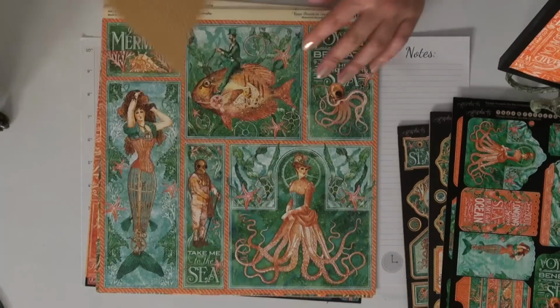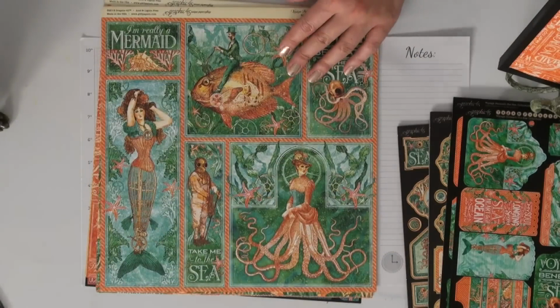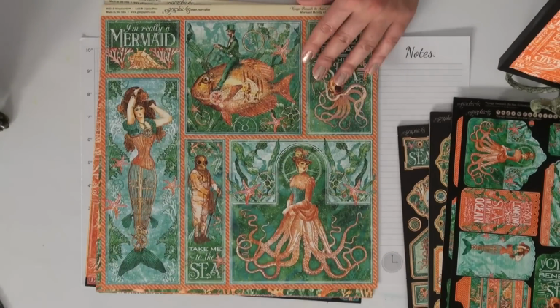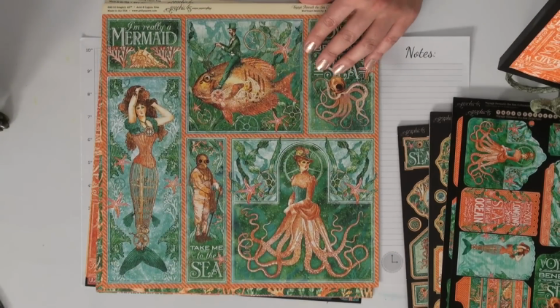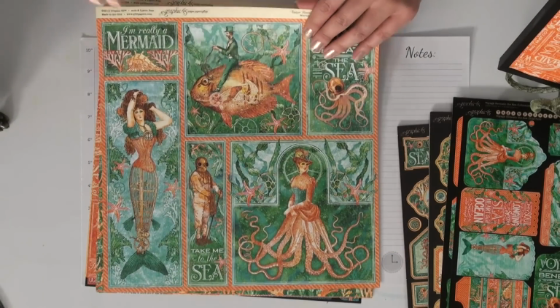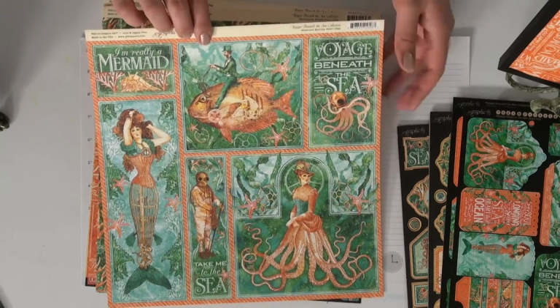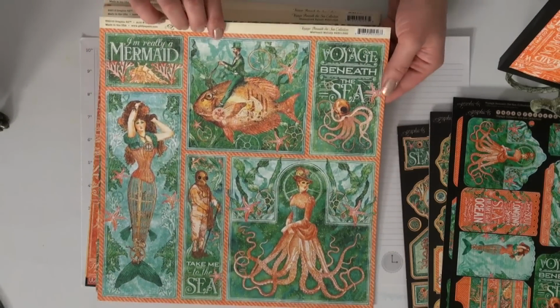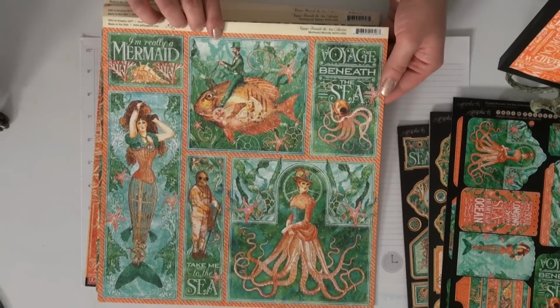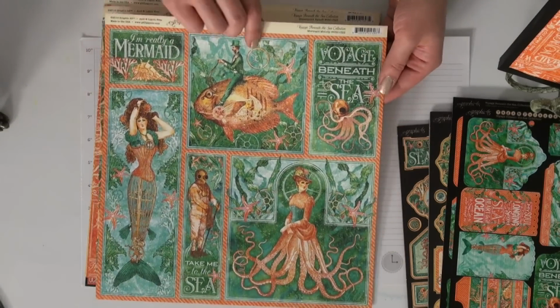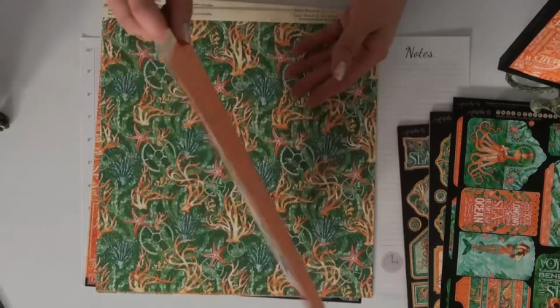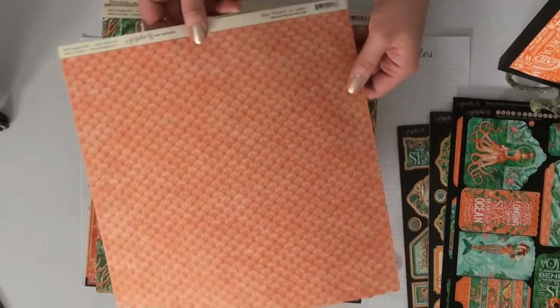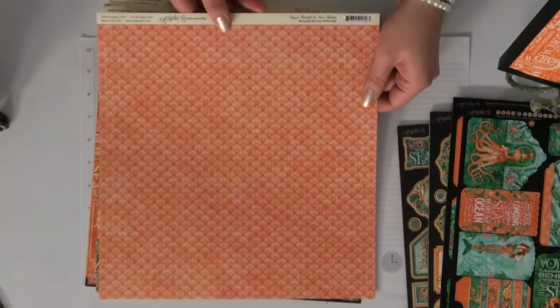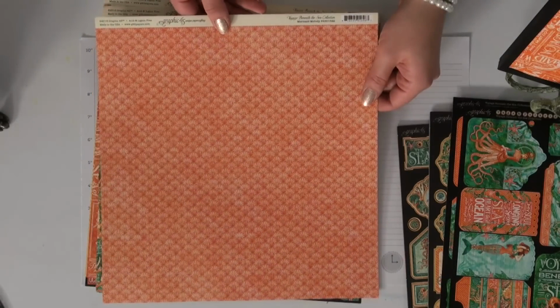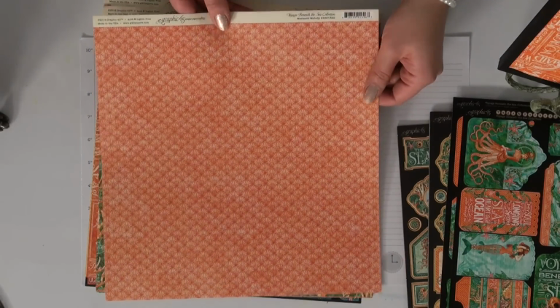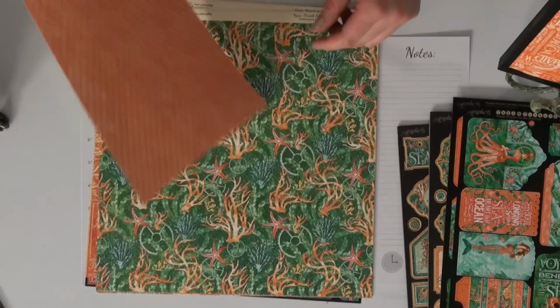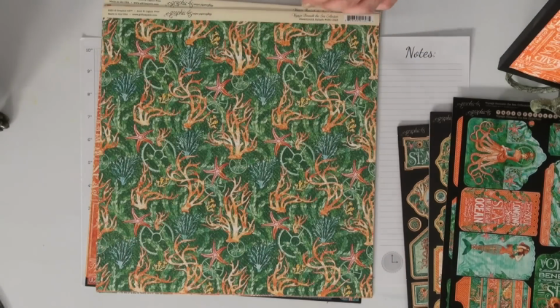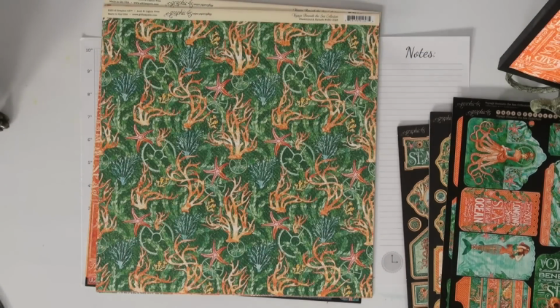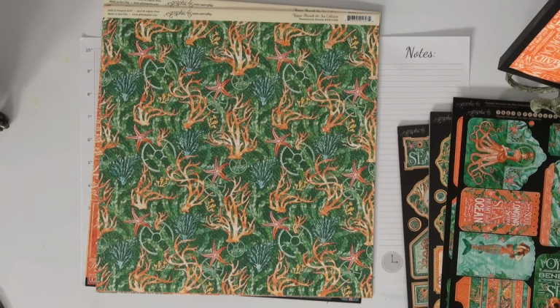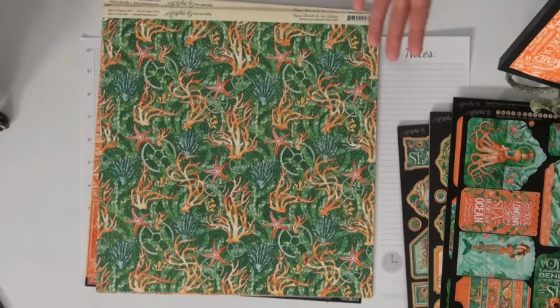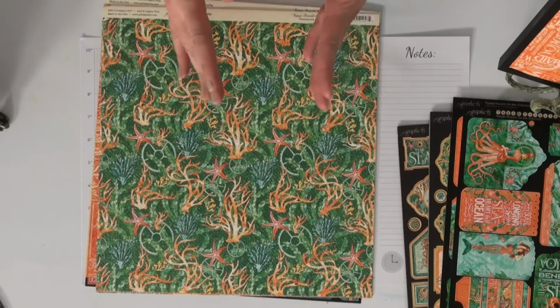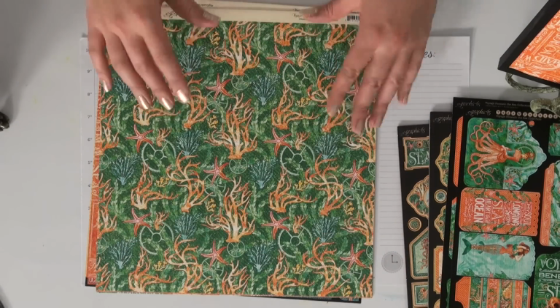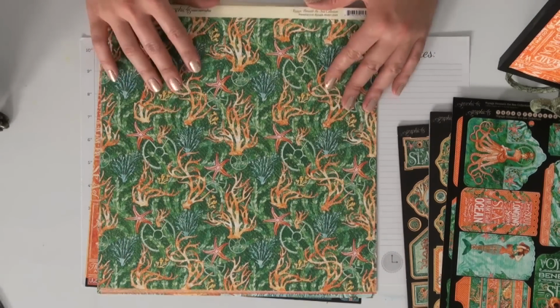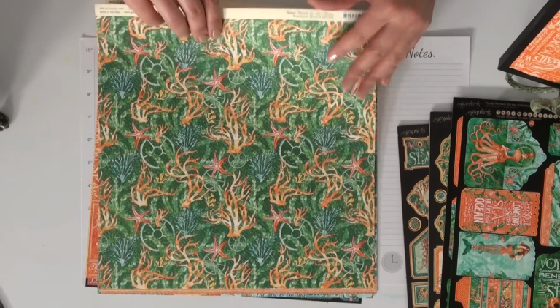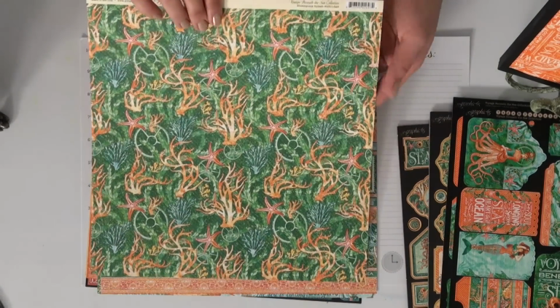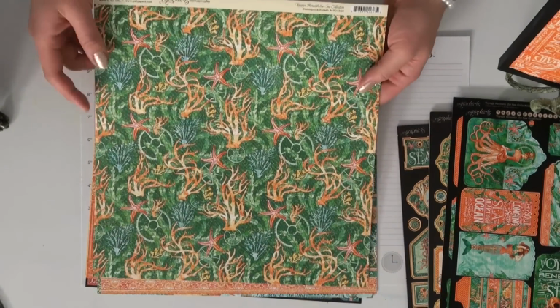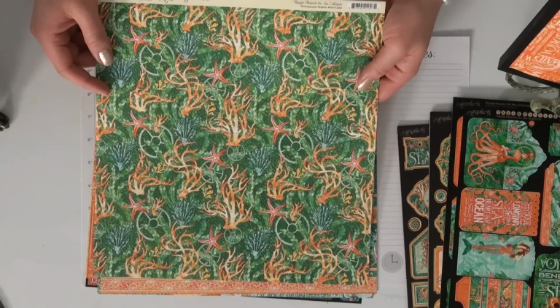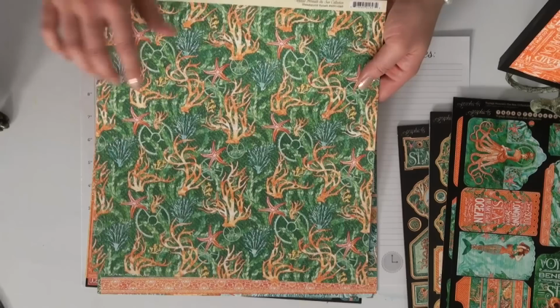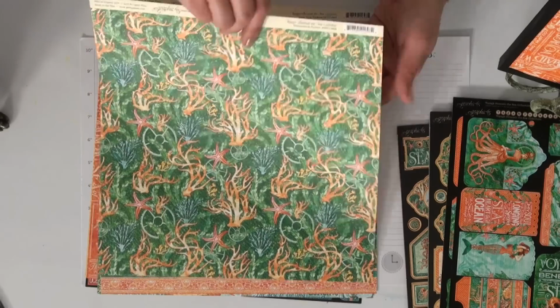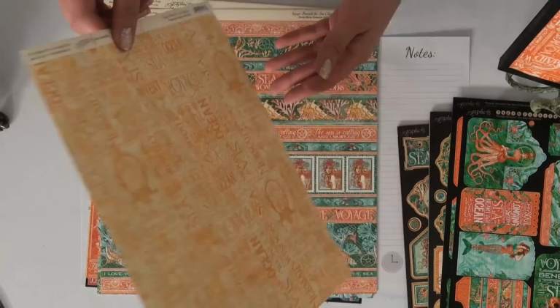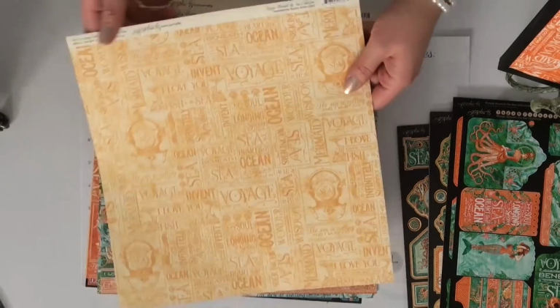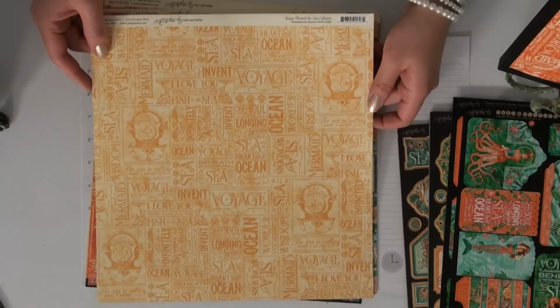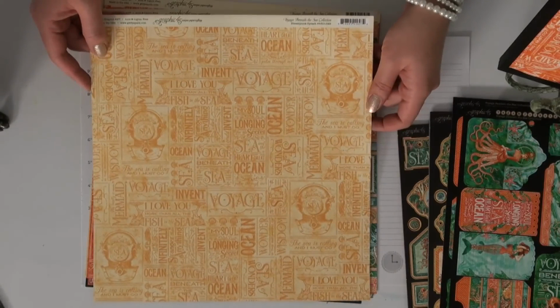The fun thing about this collection is we get a lot of requests for beach and a lot of requests for steampunk, so we've decided to go ahead and marry them together and give you both what you want. I think it's going to have a real broad appeal.